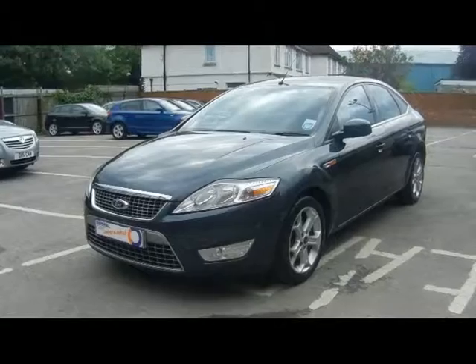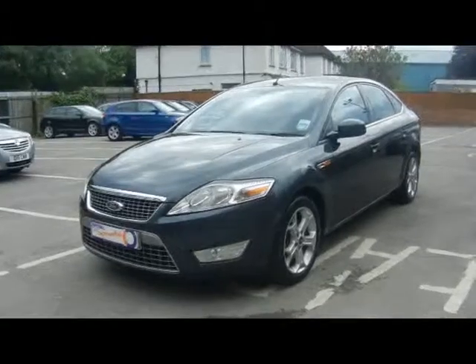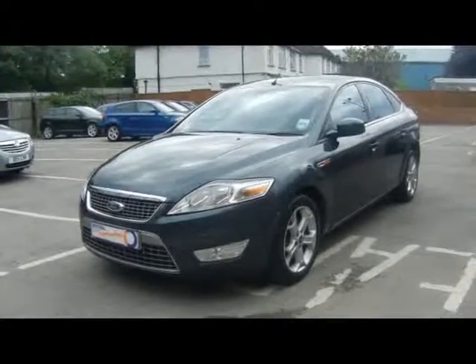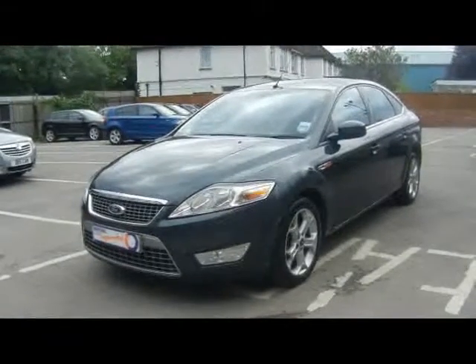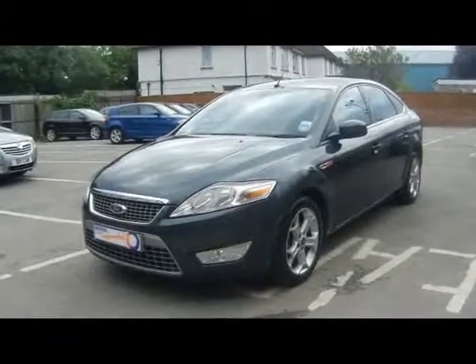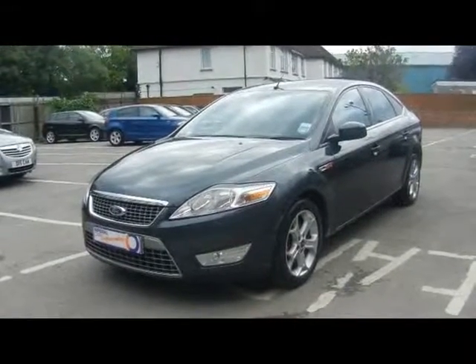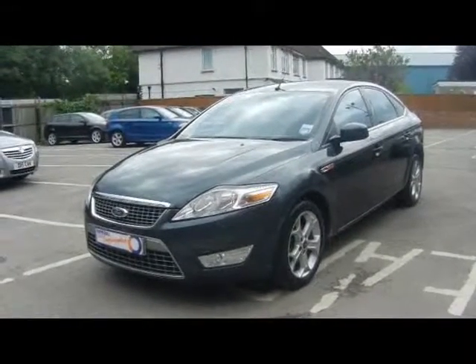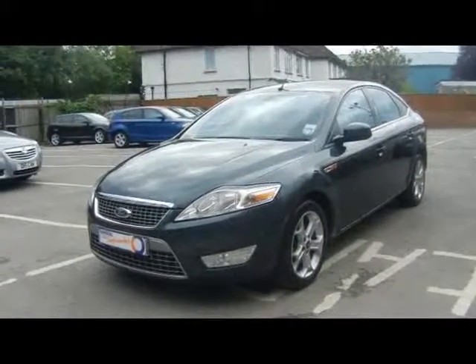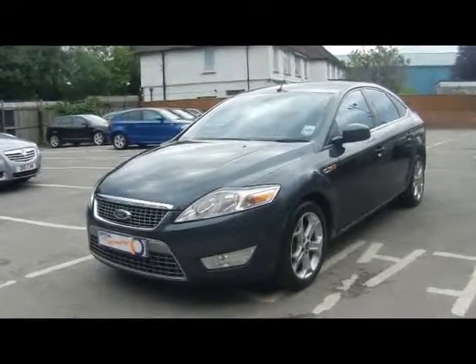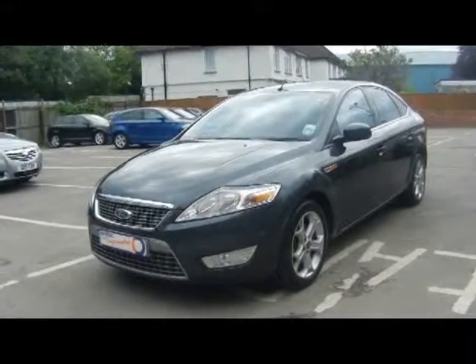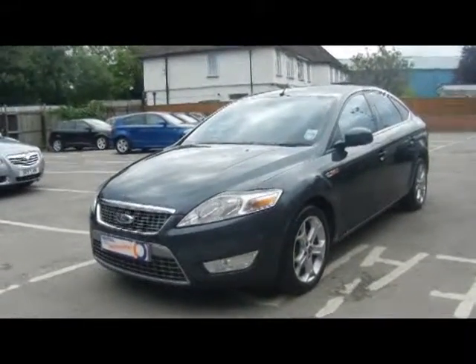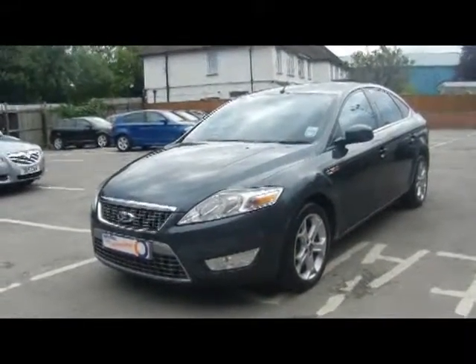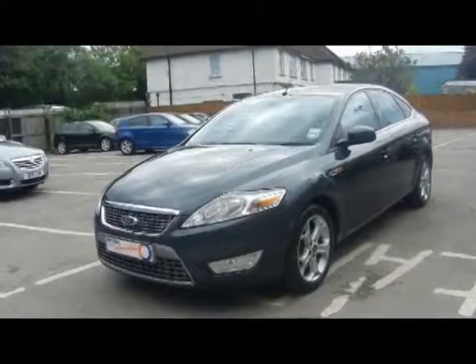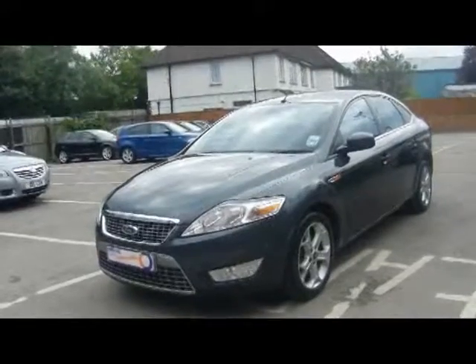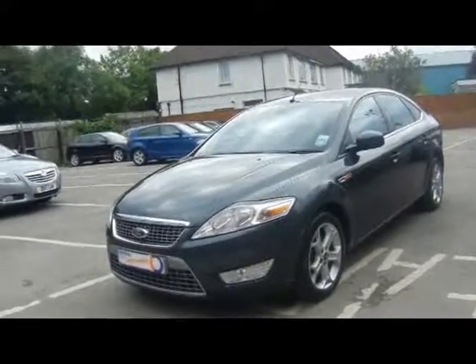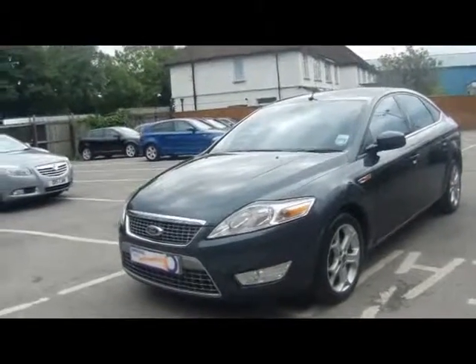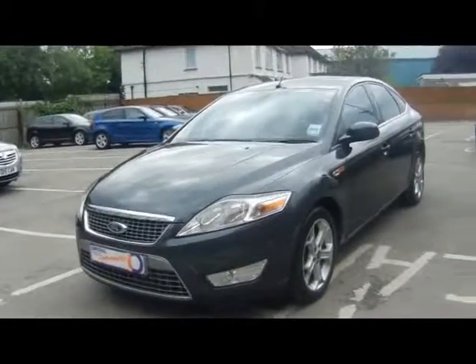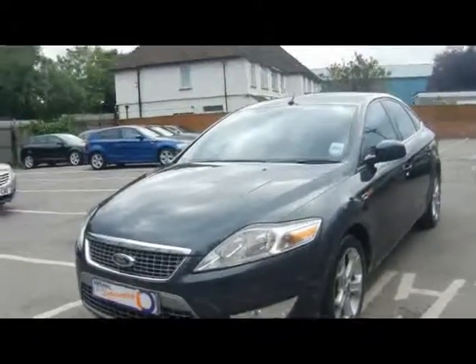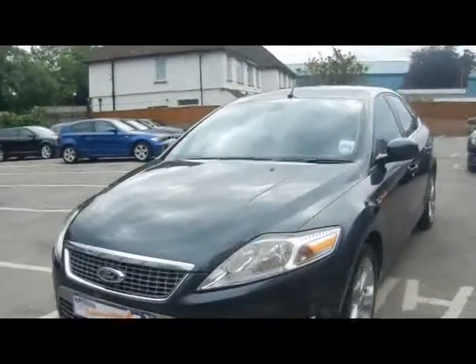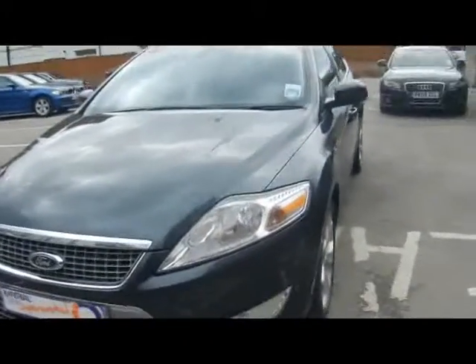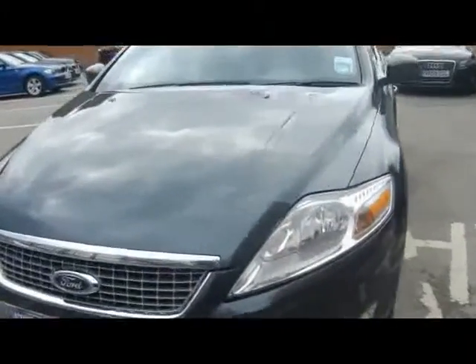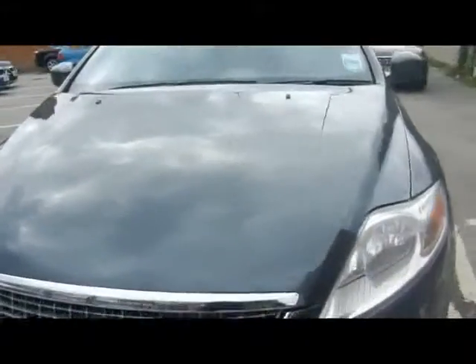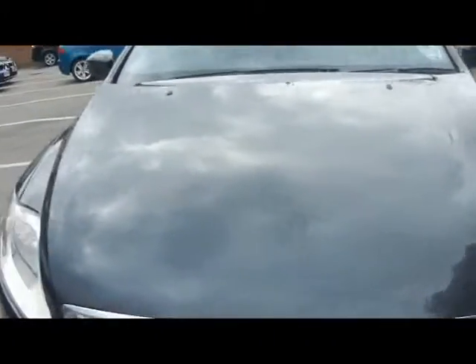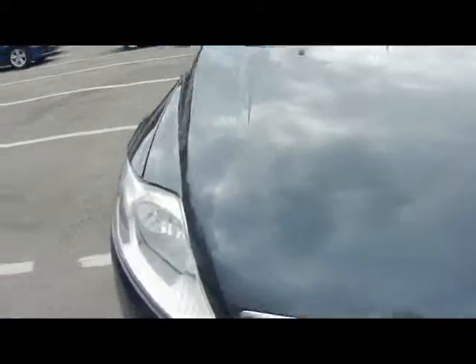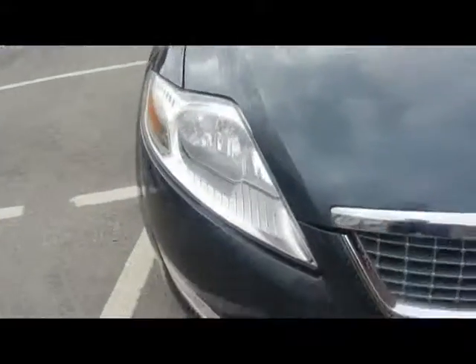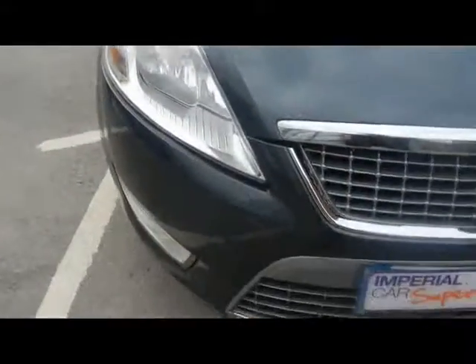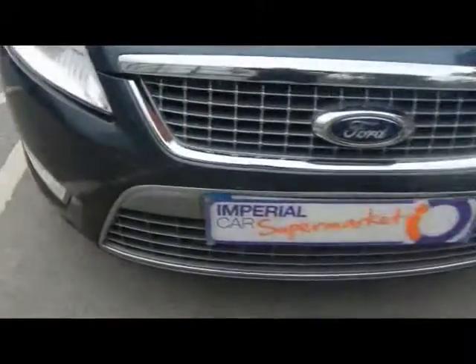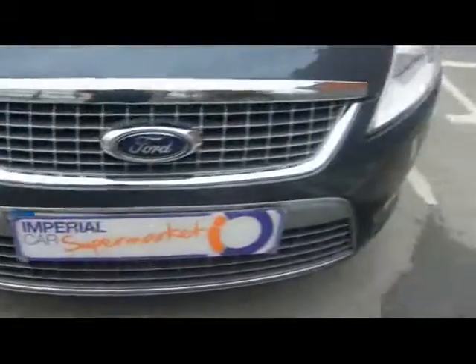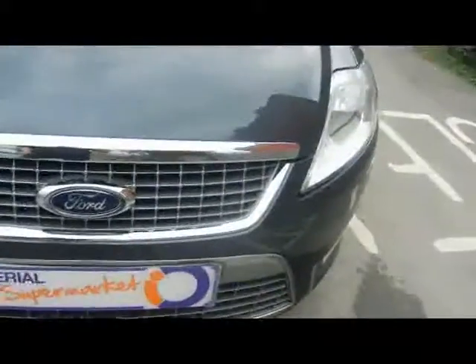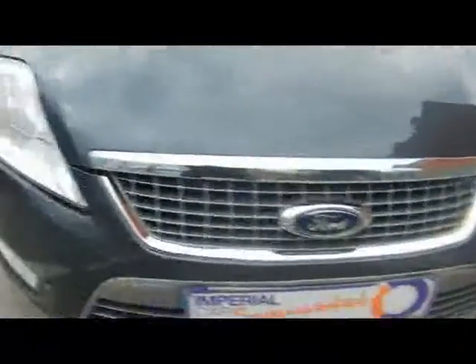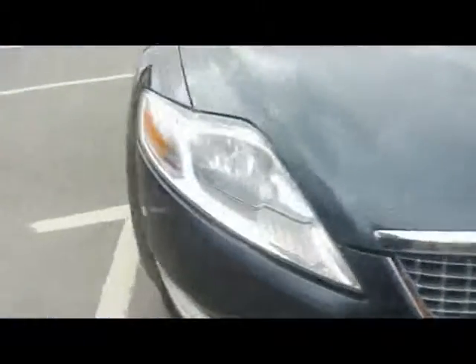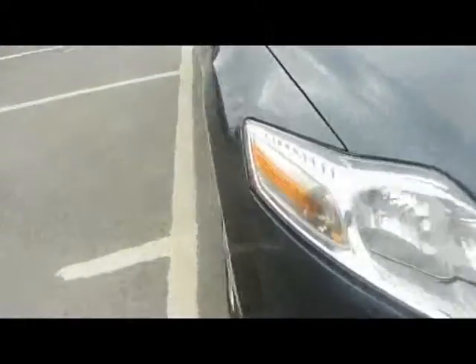Welcome to Imperial Cars. Today we have a Ford Mondeo Titanium TDCi to show you on an 08 plate. Finished in metallic grey, we're going to take you around the car so you can get a better idea of the condition and the certain features of the vehicle.